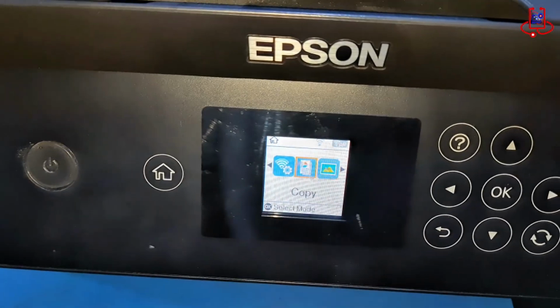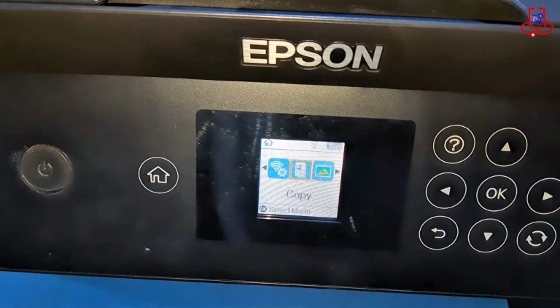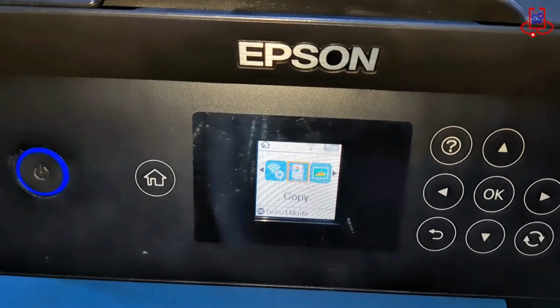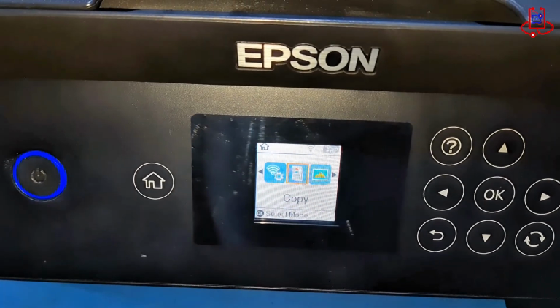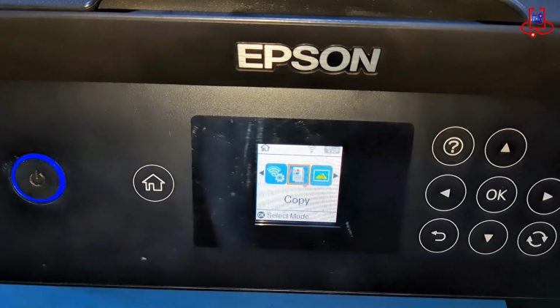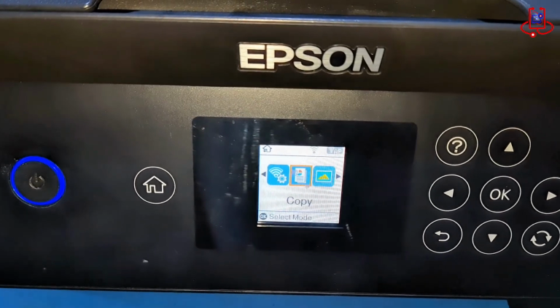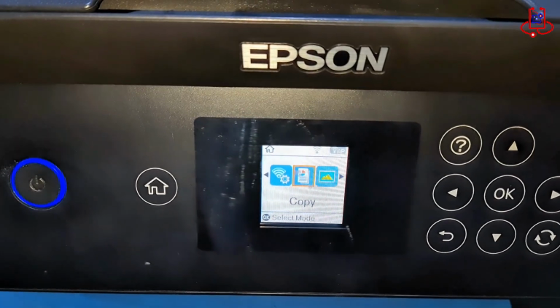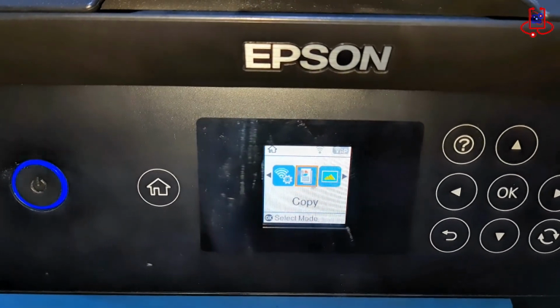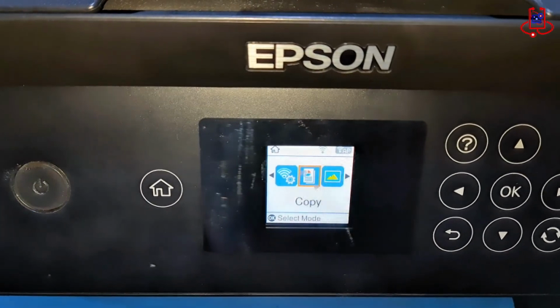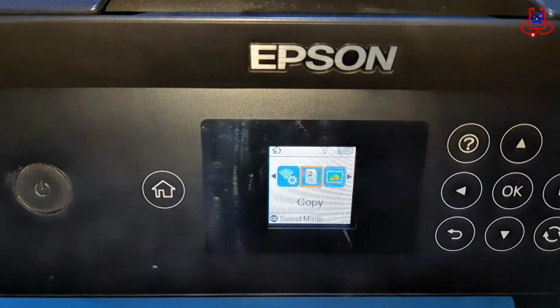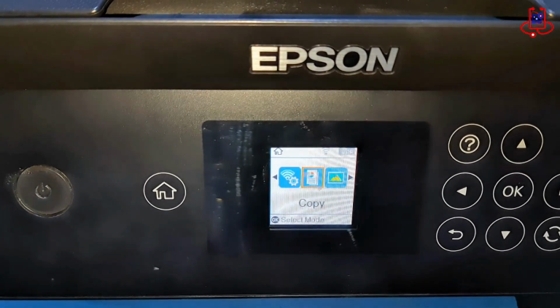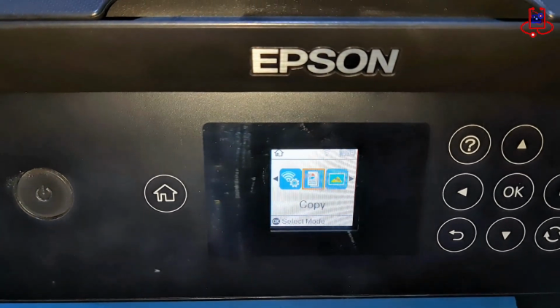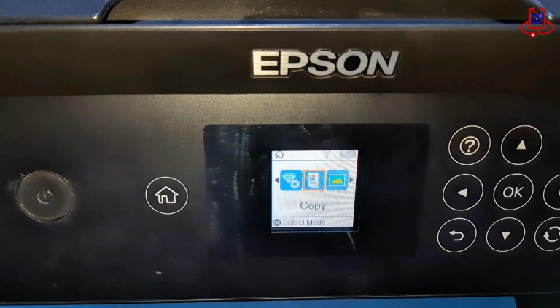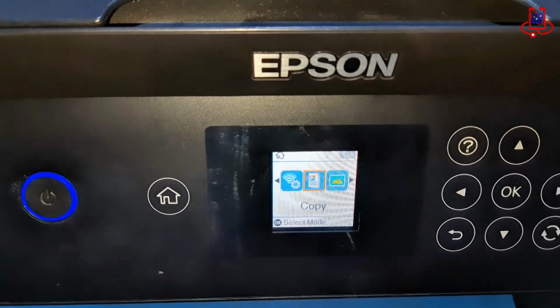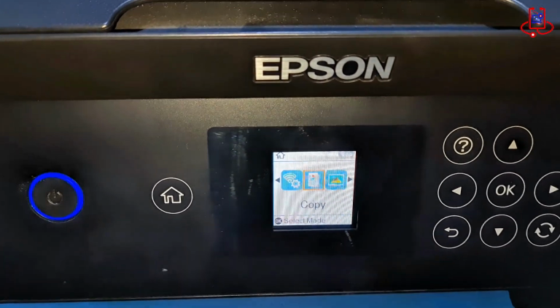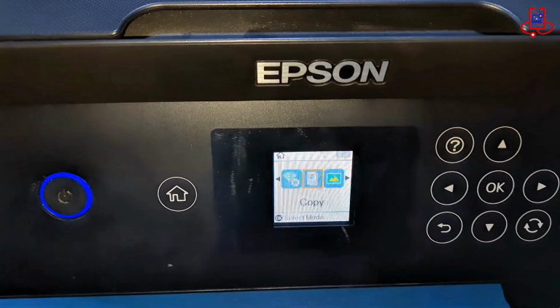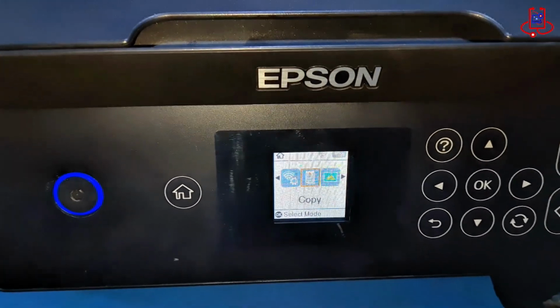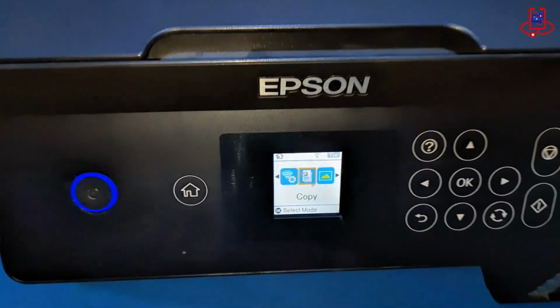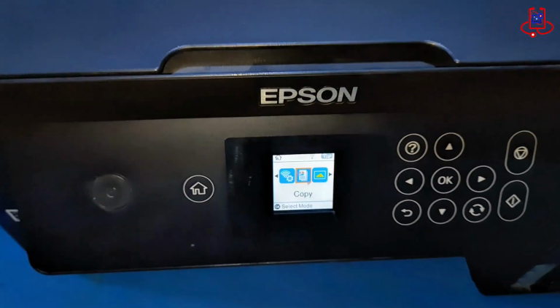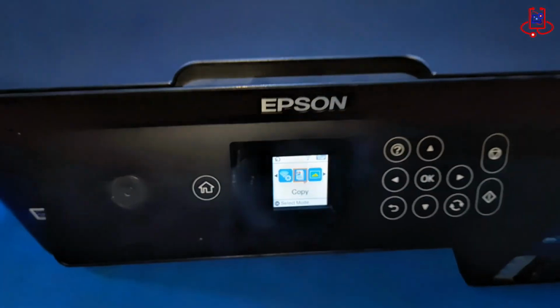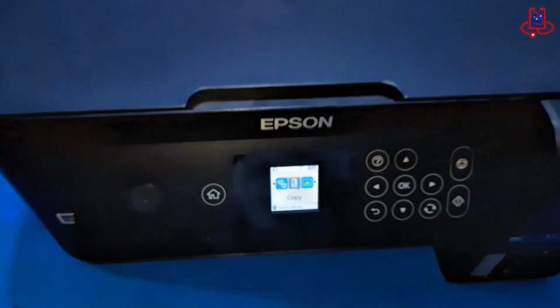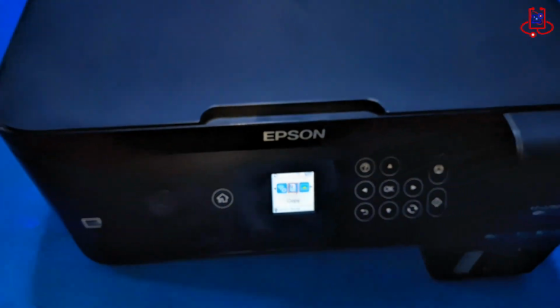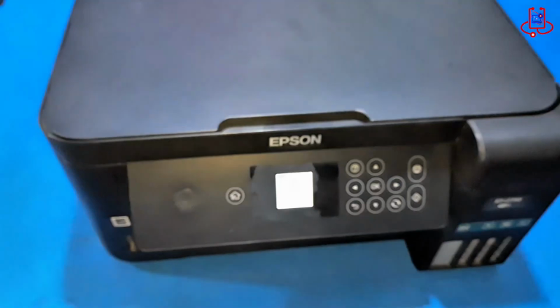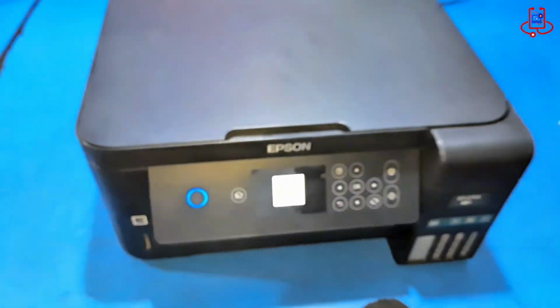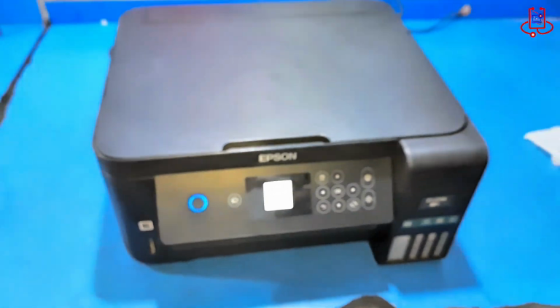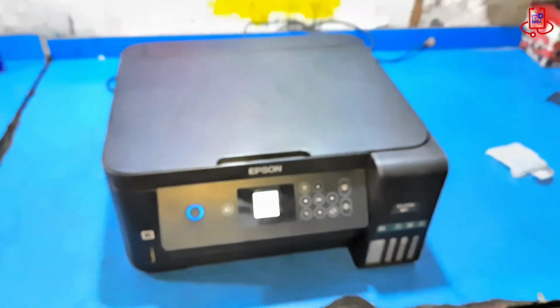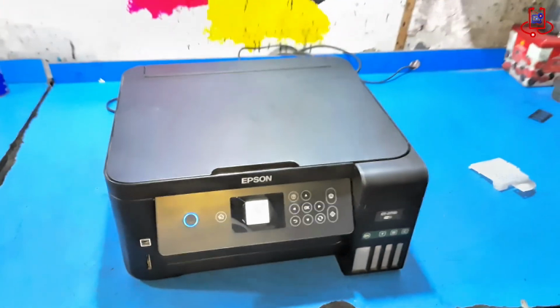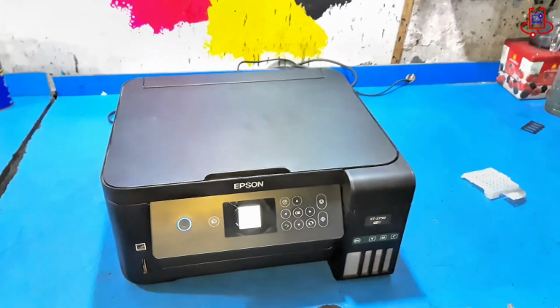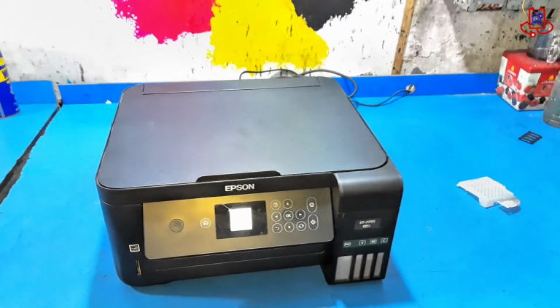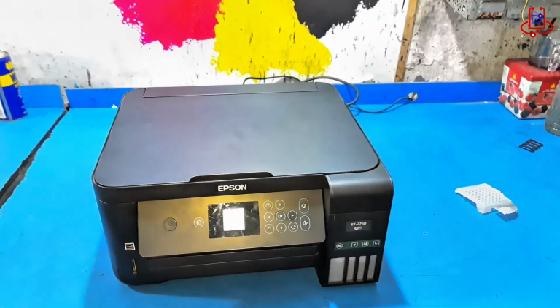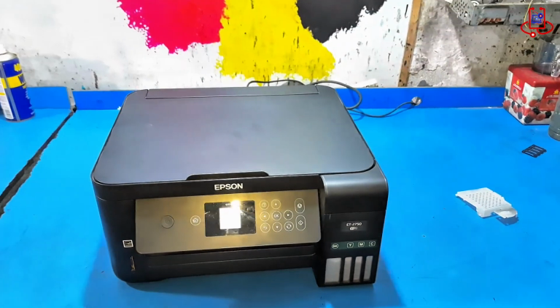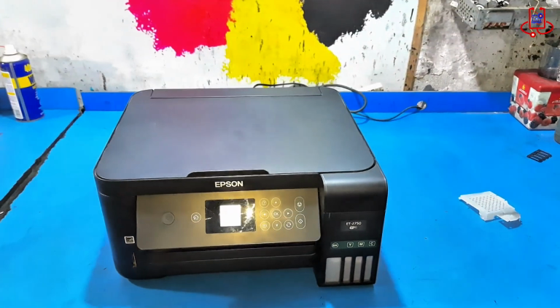Now, you can see that the error has been successfully cleared. To be sure everything is working fine, let's run a quick test print.